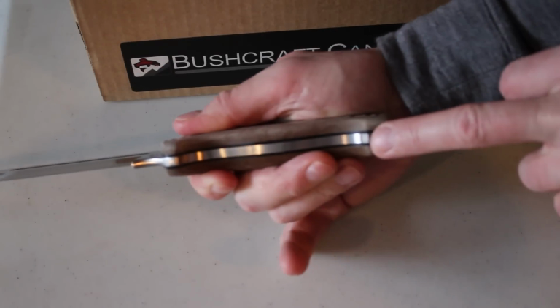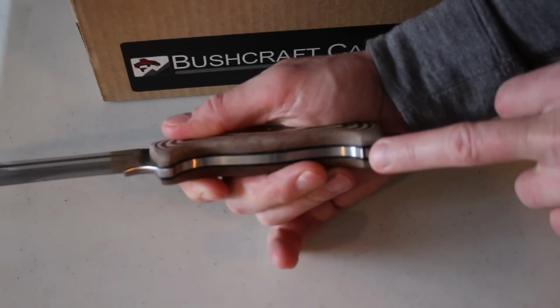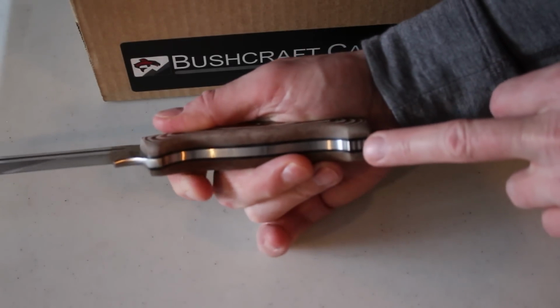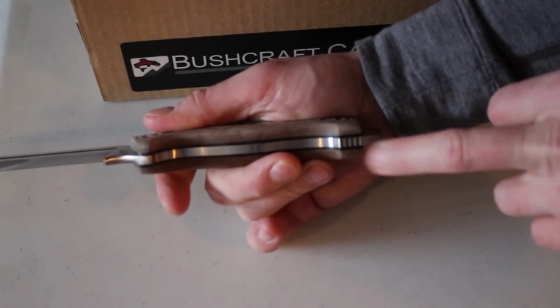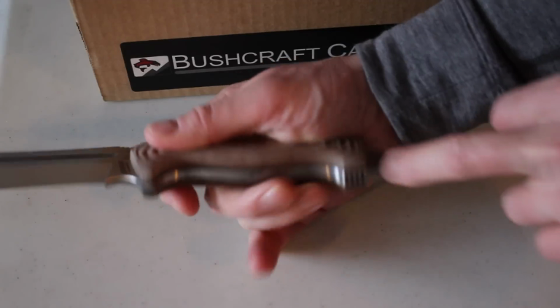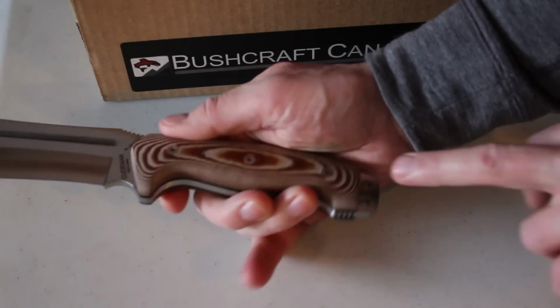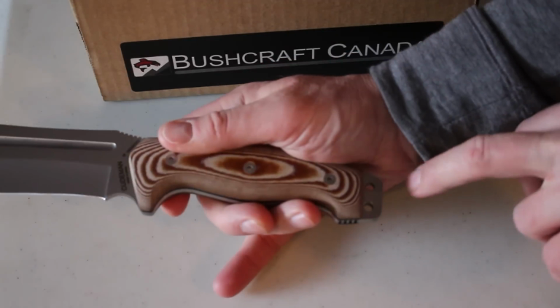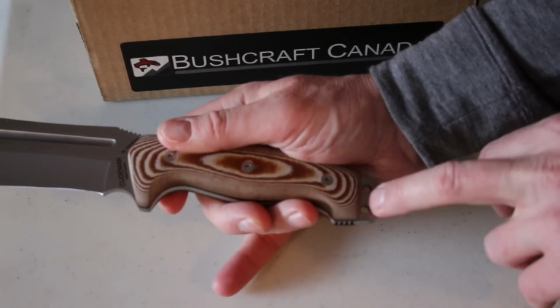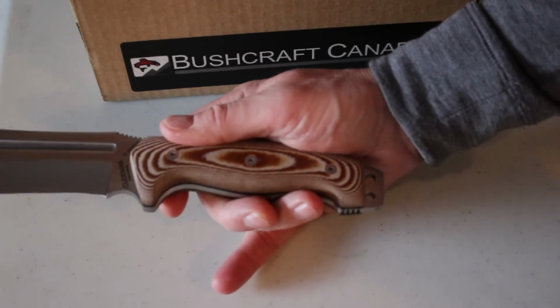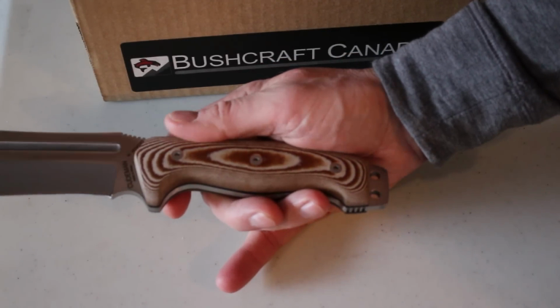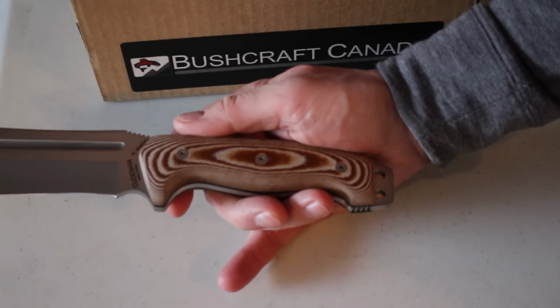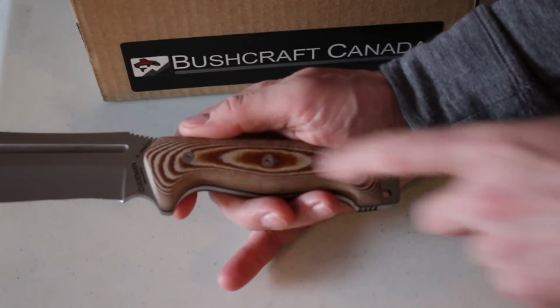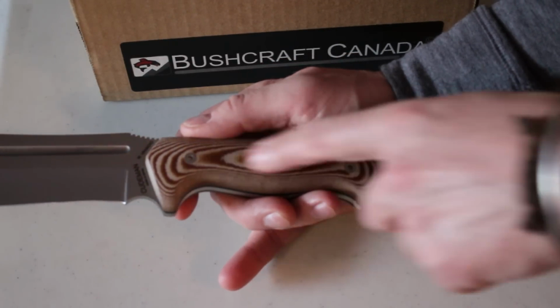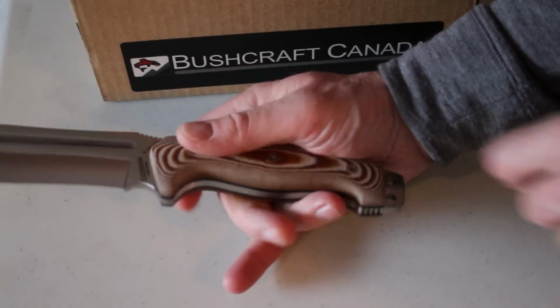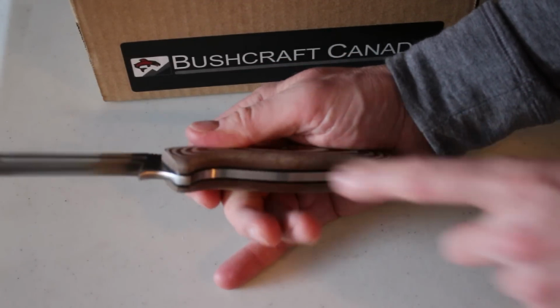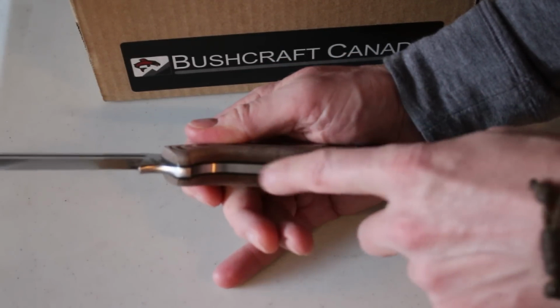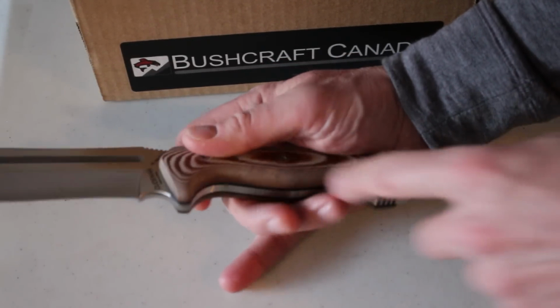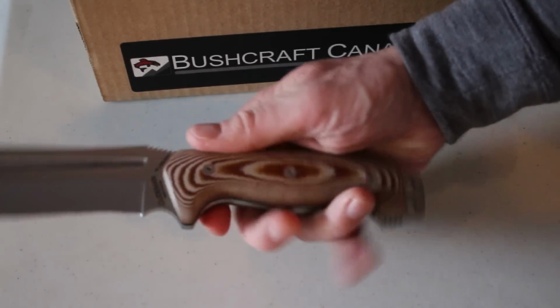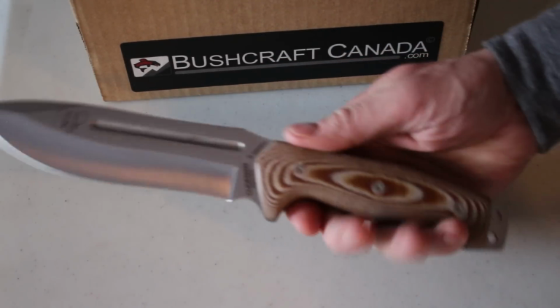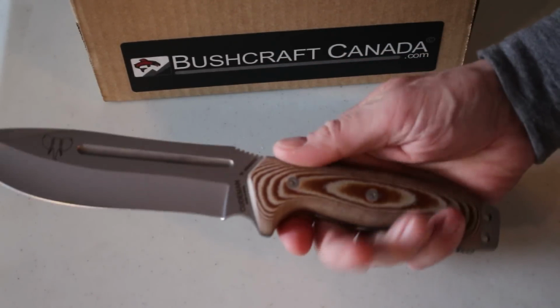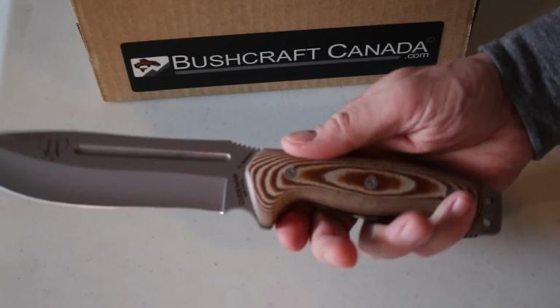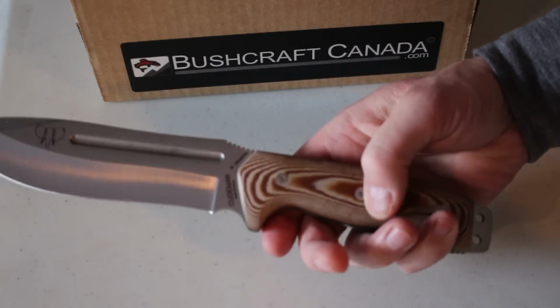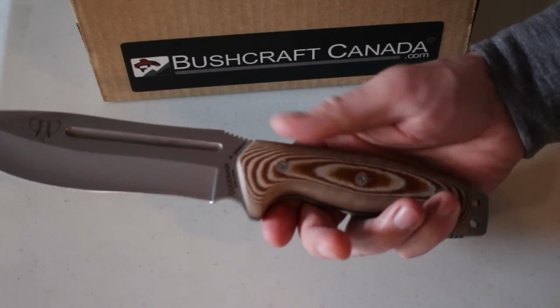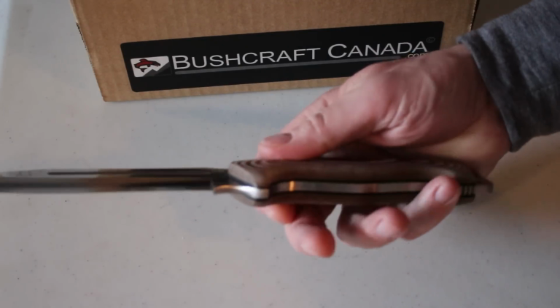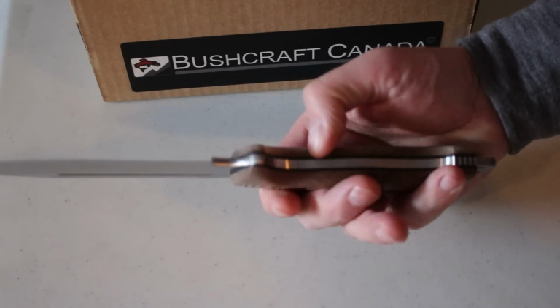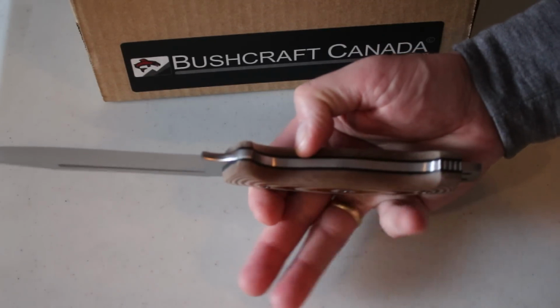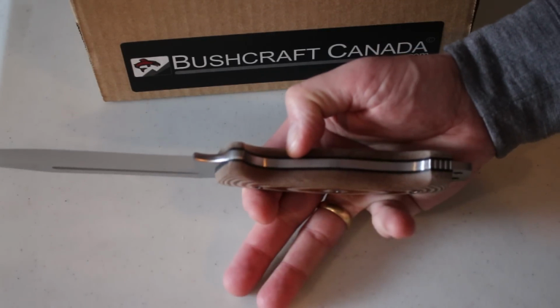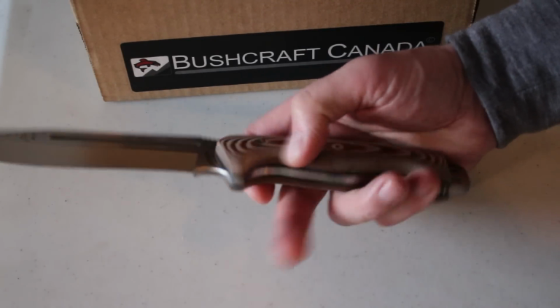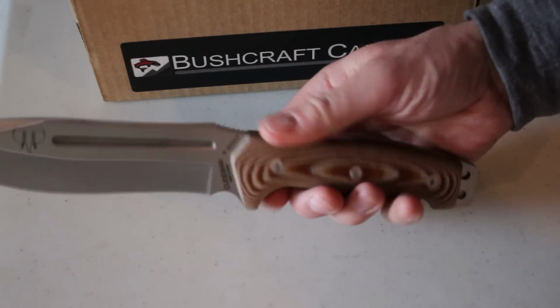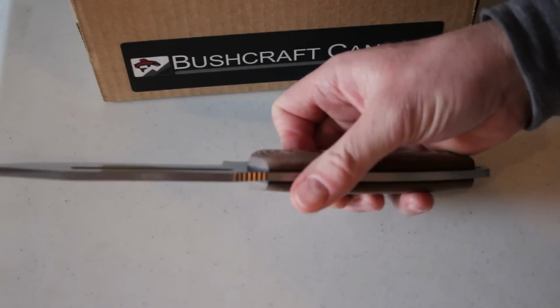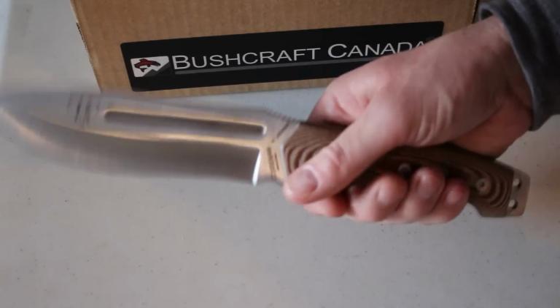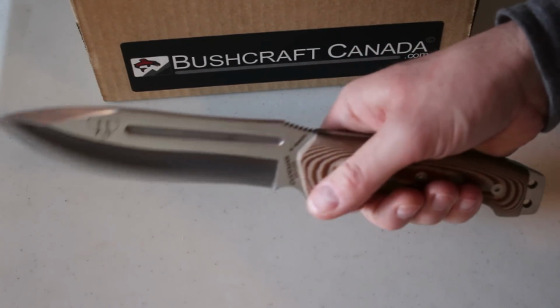There's jimping on the spine, and also a little bit of jimping on the extended lanyard, which has two holes, and these Allen screws on here. This is a micarta model — the X model — I think it's a canvas micarta with a black liner.